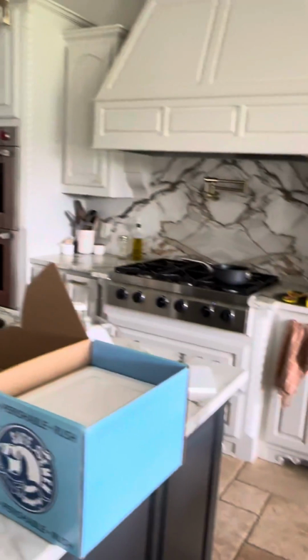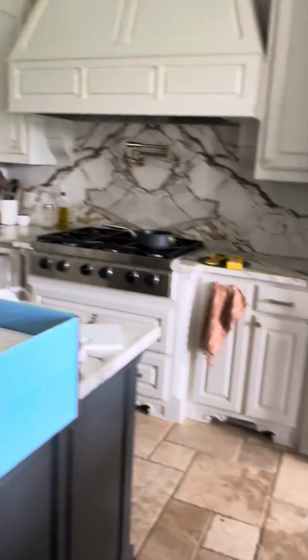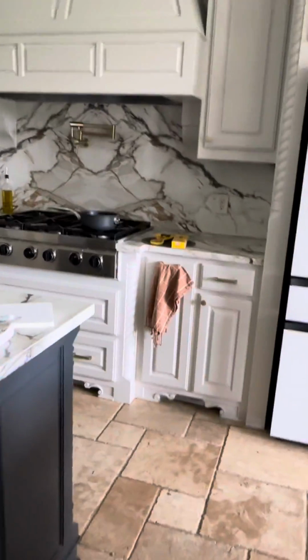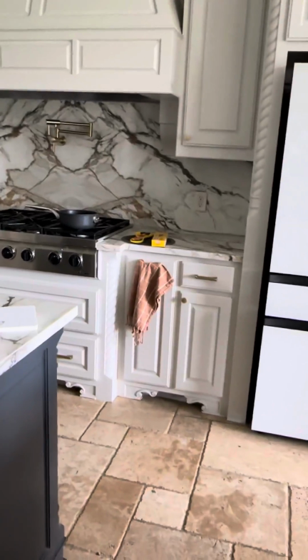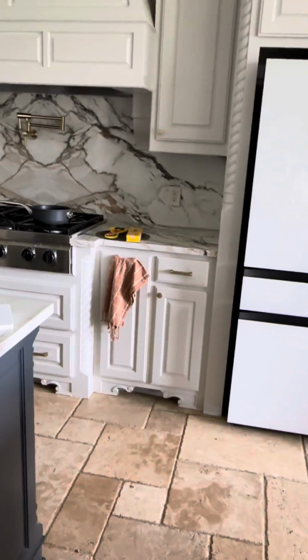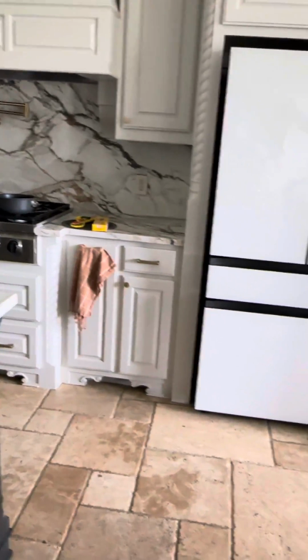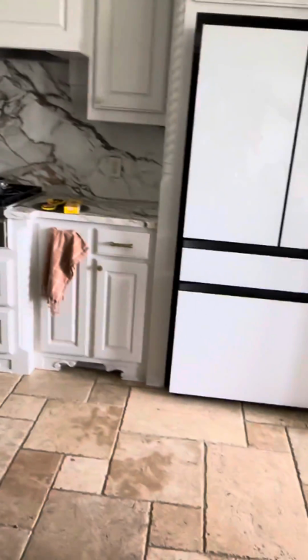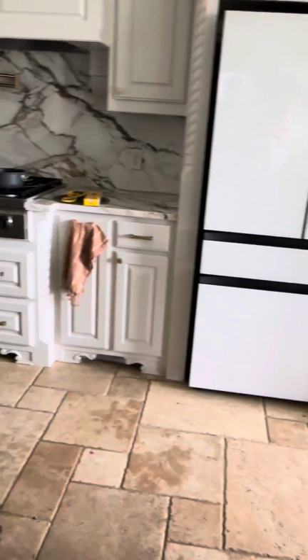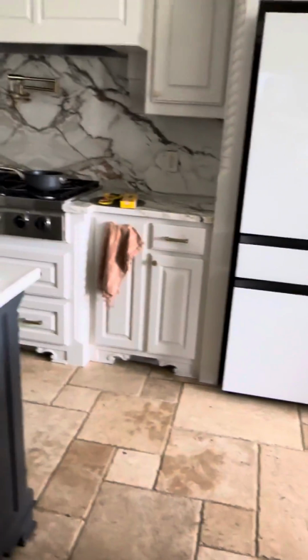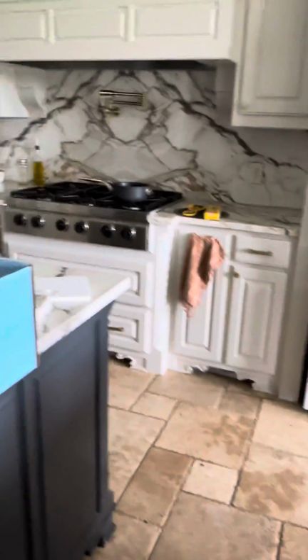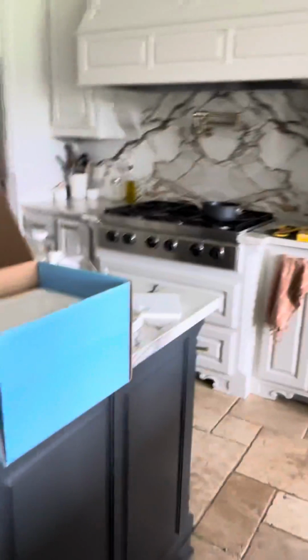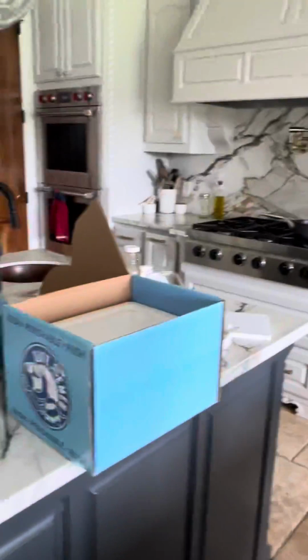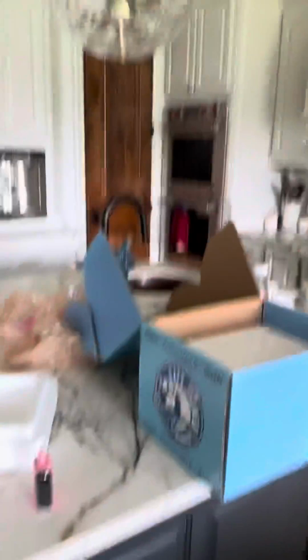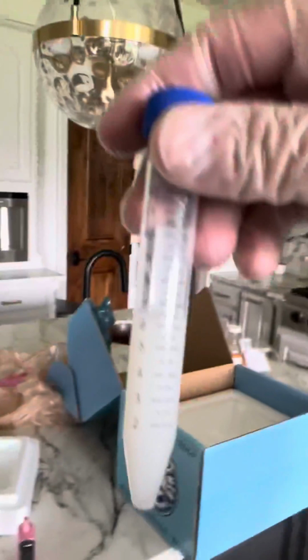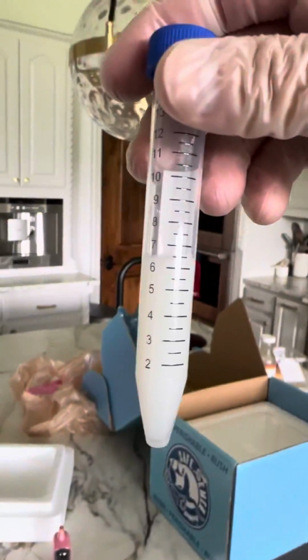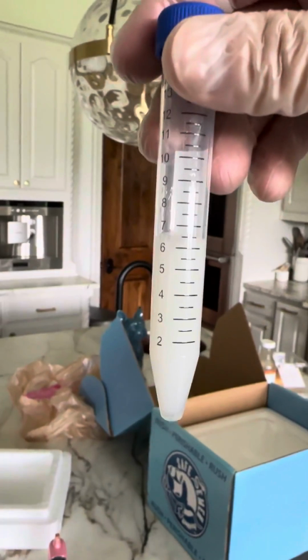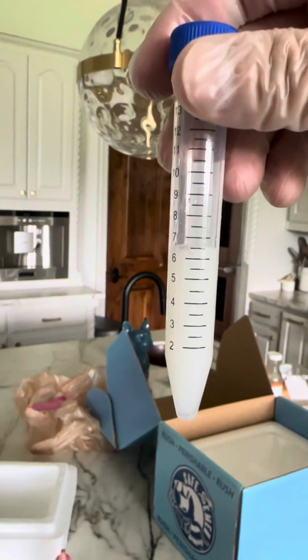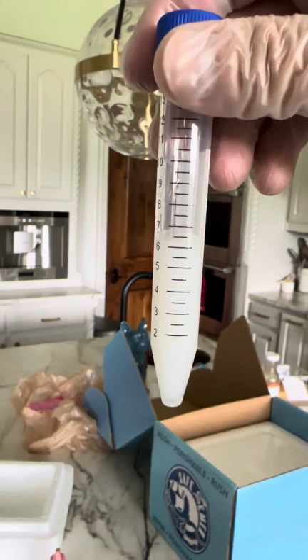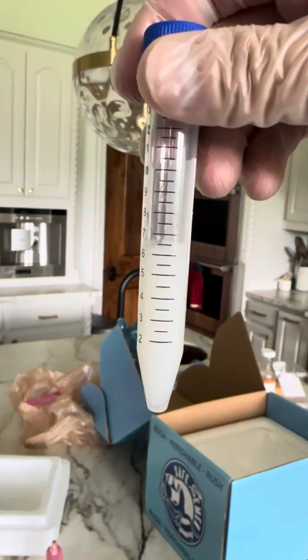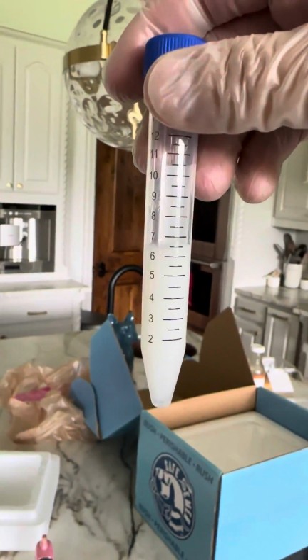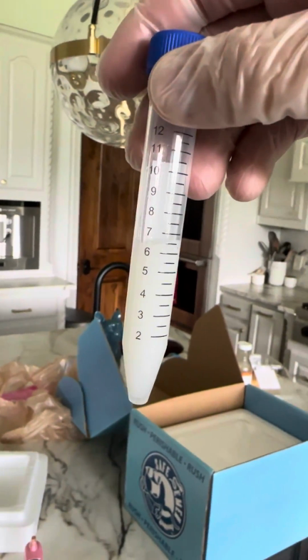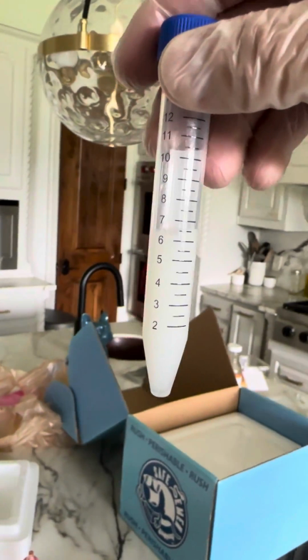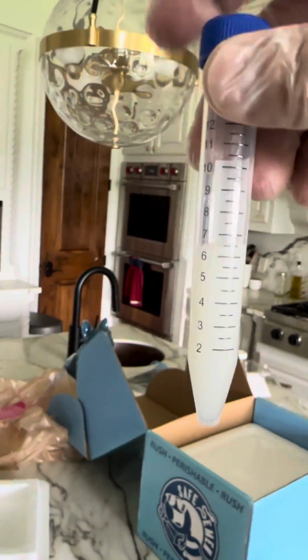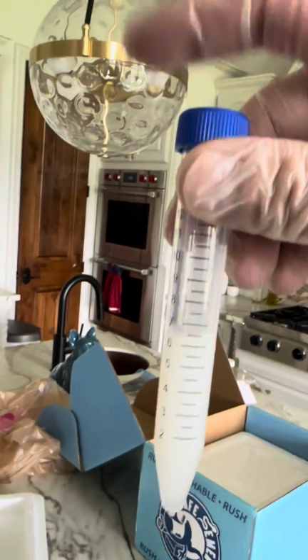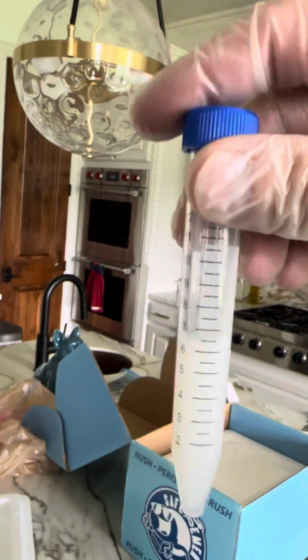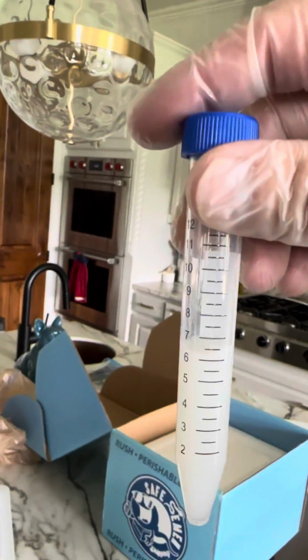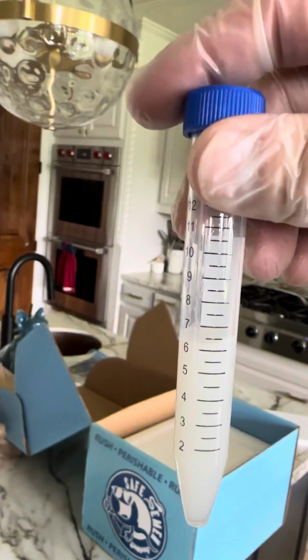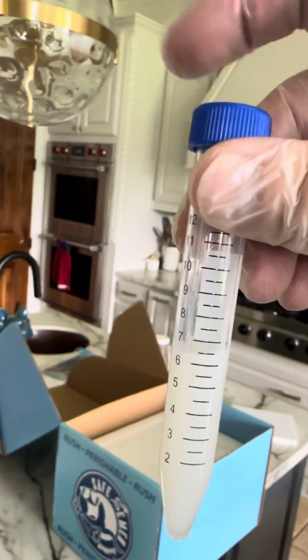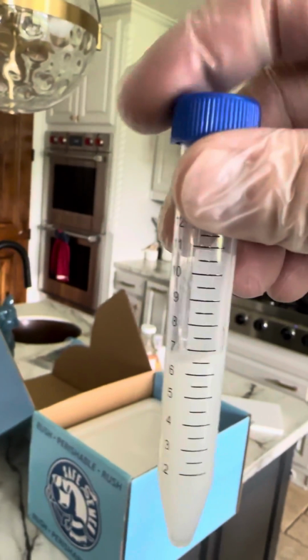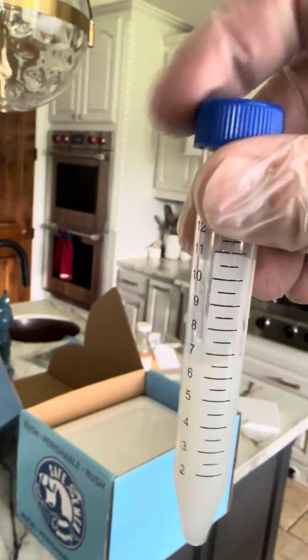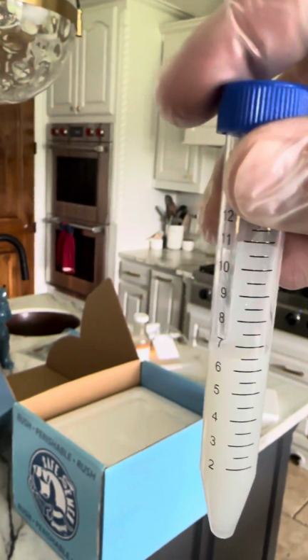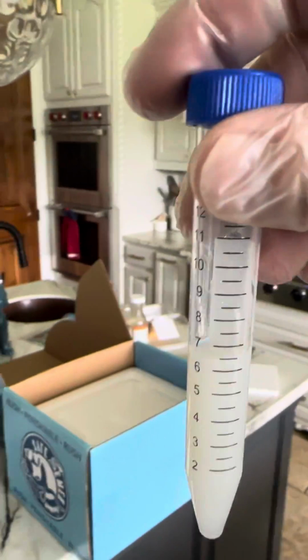This is getting shipped. Now I've mixed in the extender, one-to-one, and now we're at 6 cc's. I'll tape the top just so this cap doesn't come off accidentally.